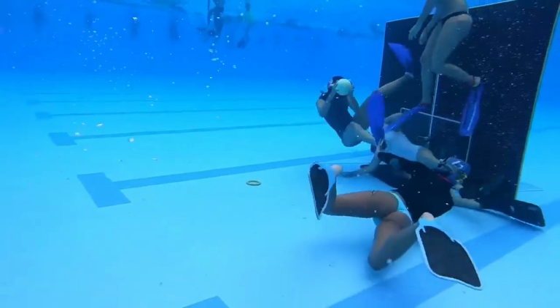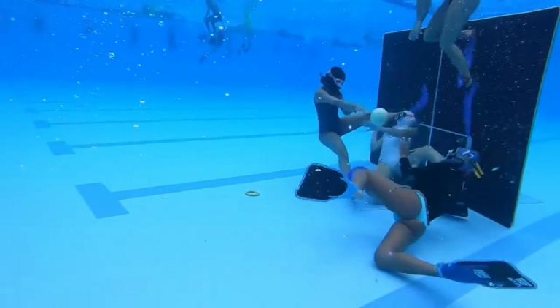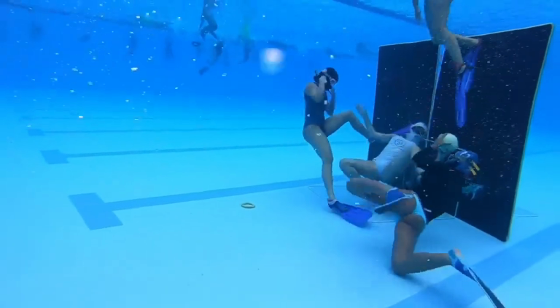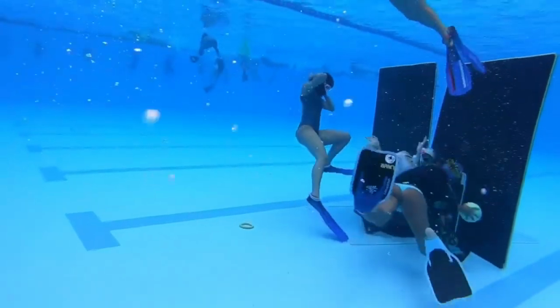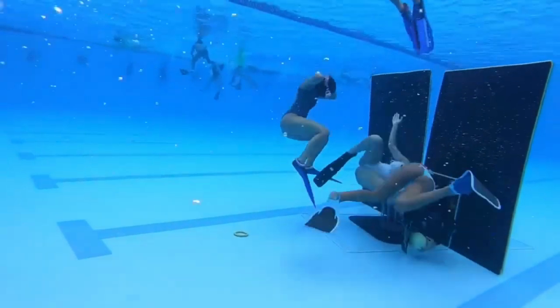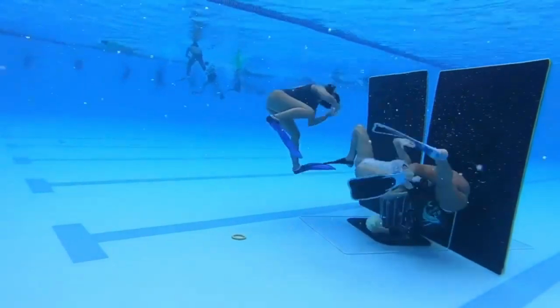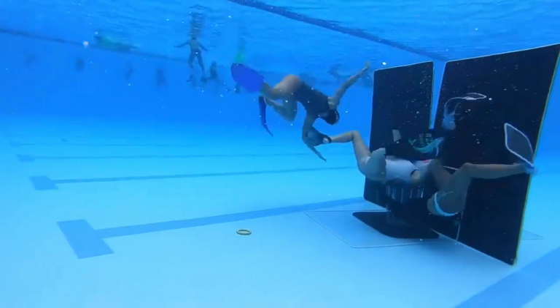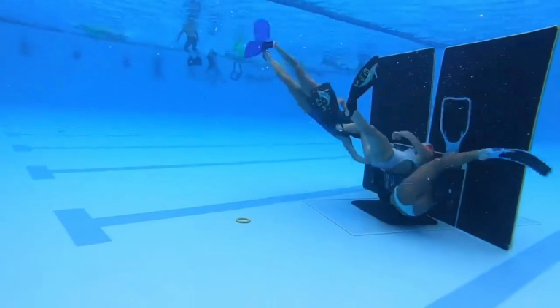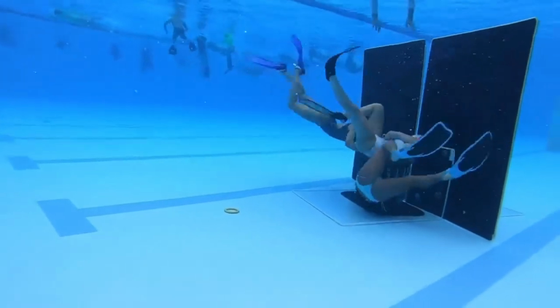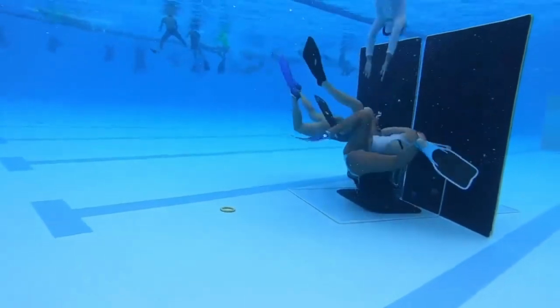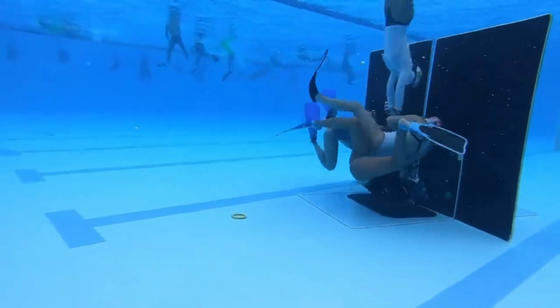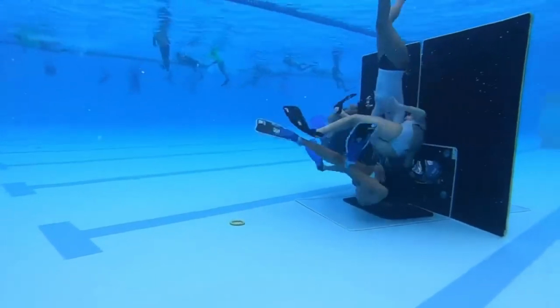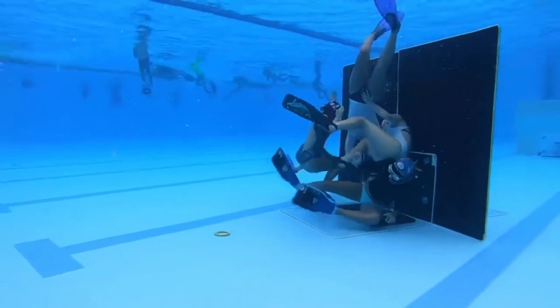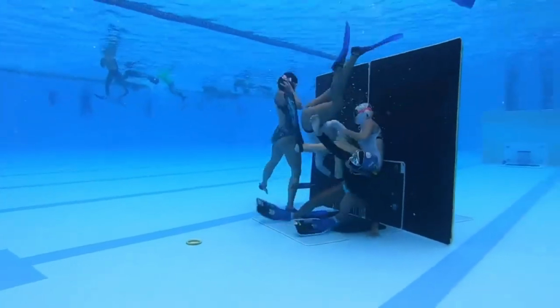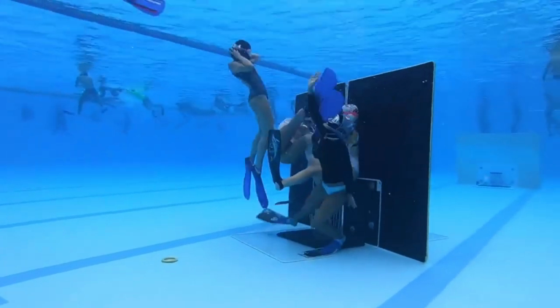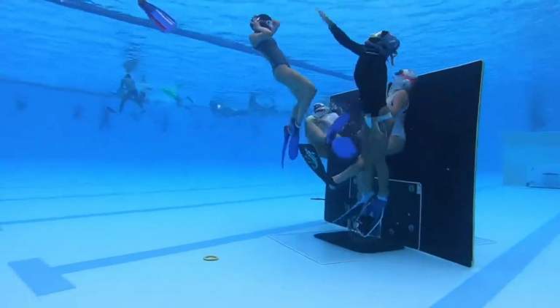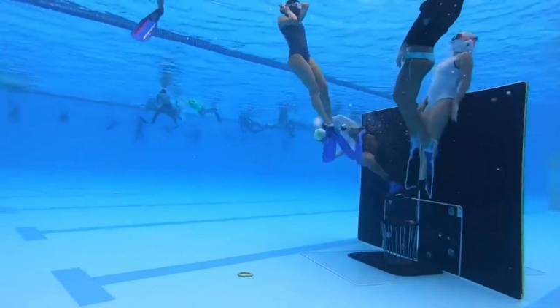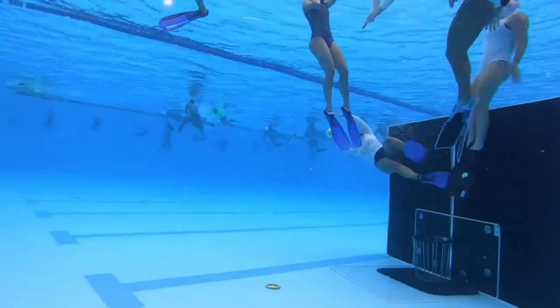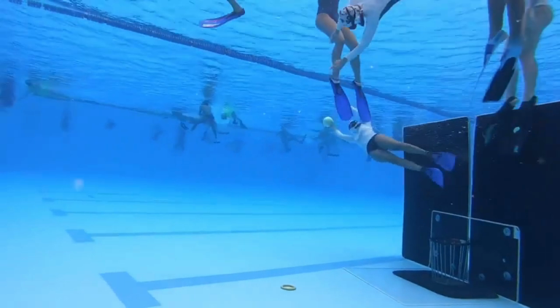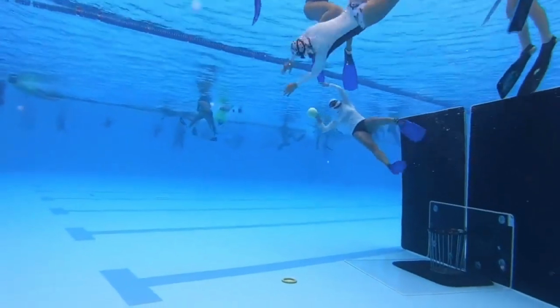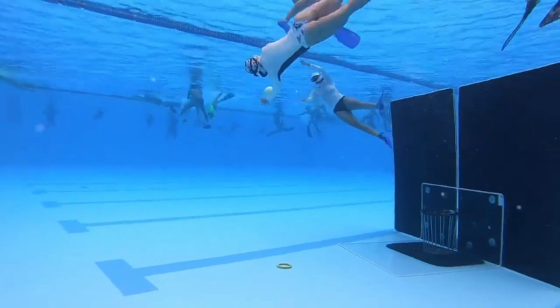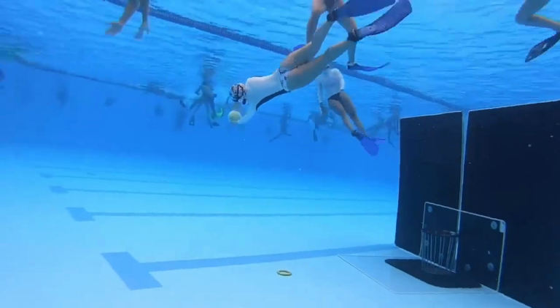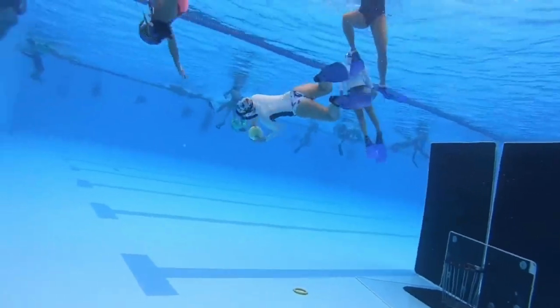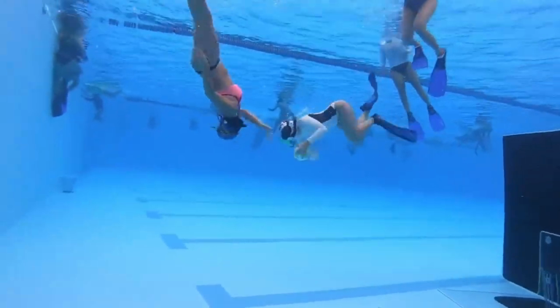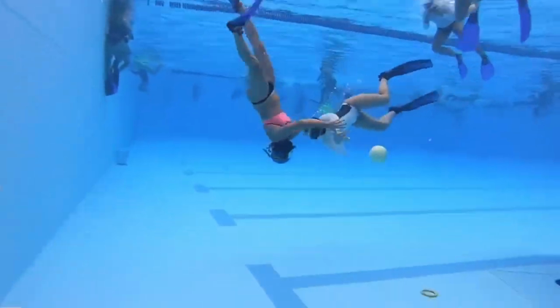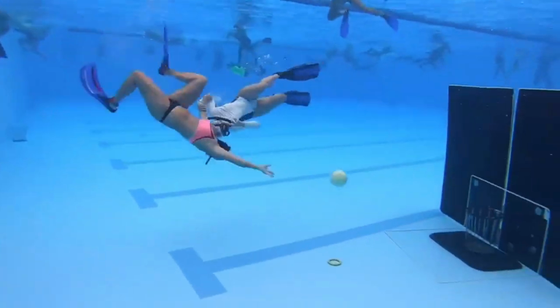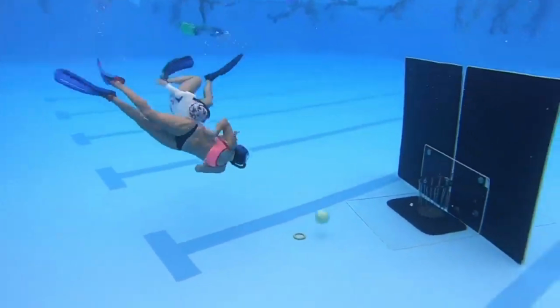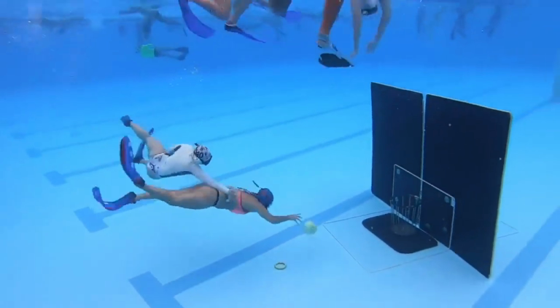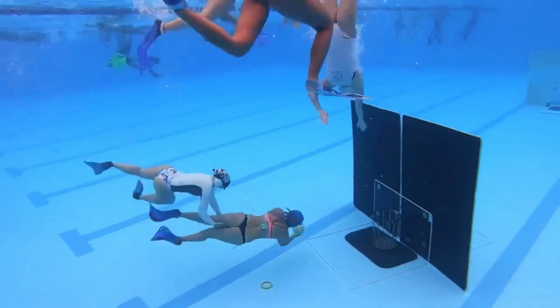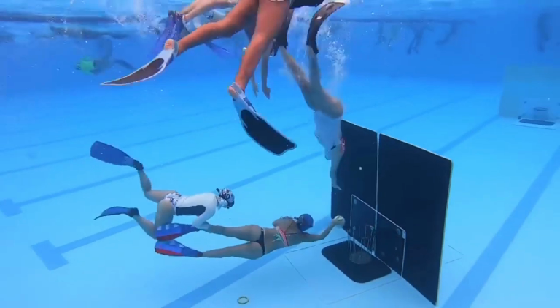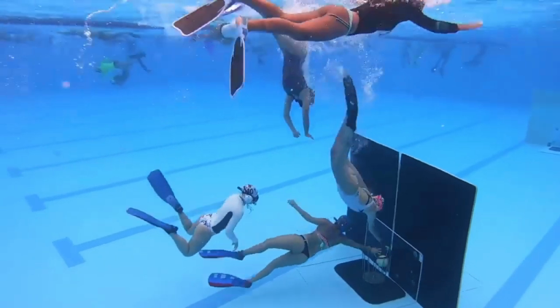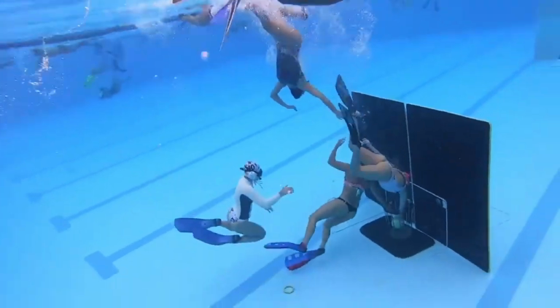The main characteristic of water basketball is that the players are submerged in the water, which offers additional resistance to movement and increases the difficulty of the game. Additionally, the game is played in a pool with a depth that varies between 1.20 meters and 1.80 meters, up to 3.50 meters.